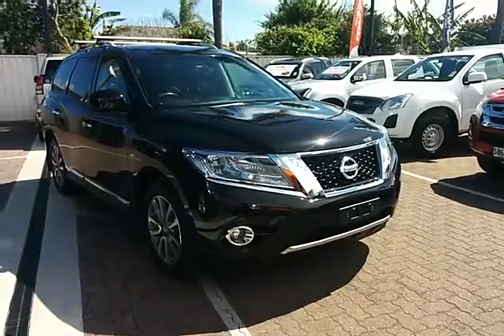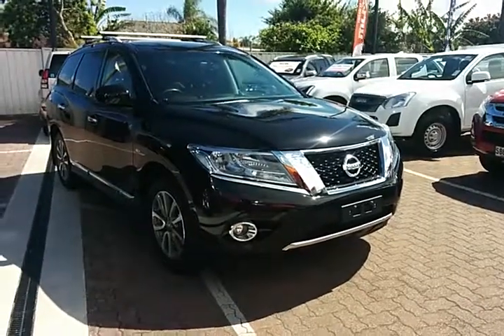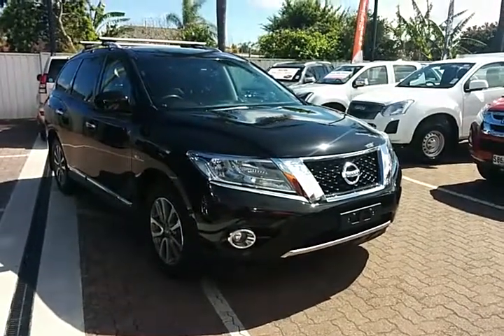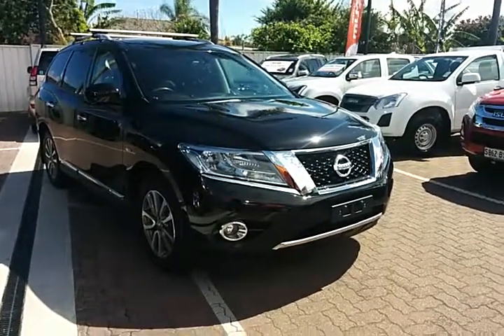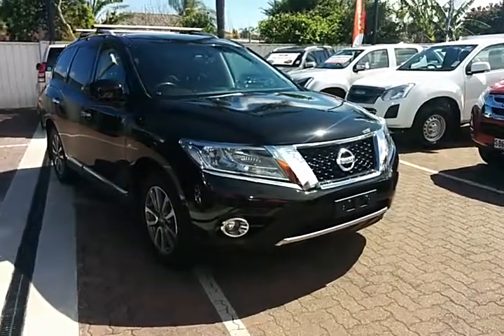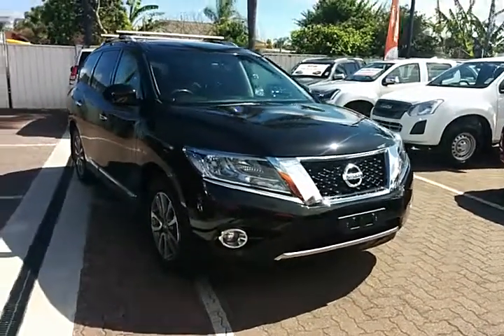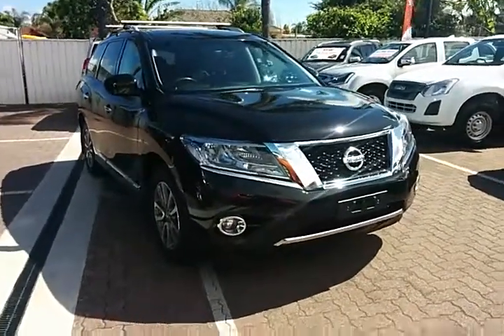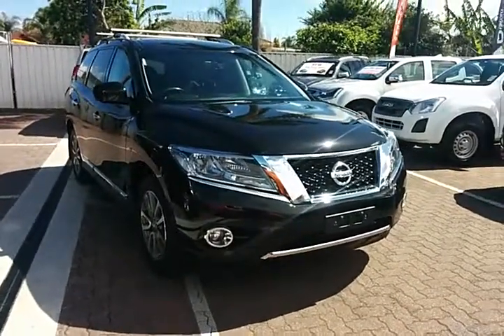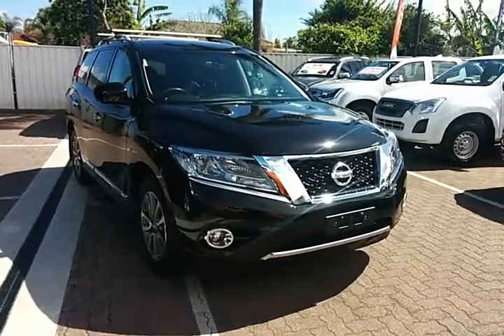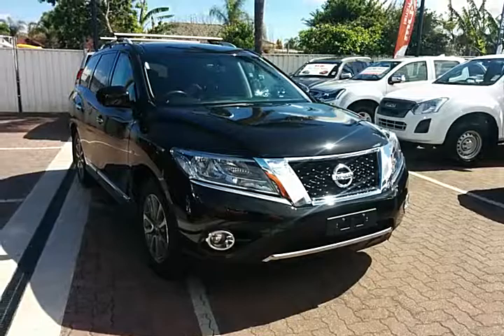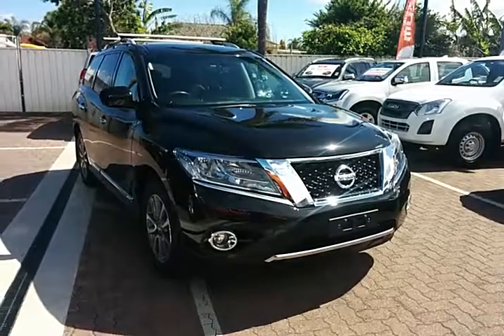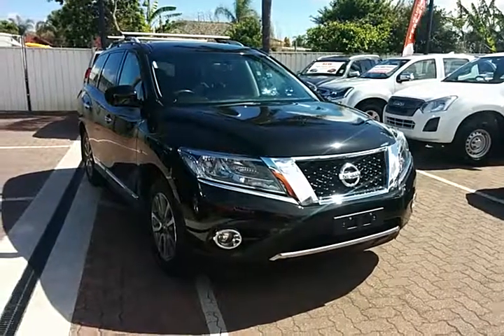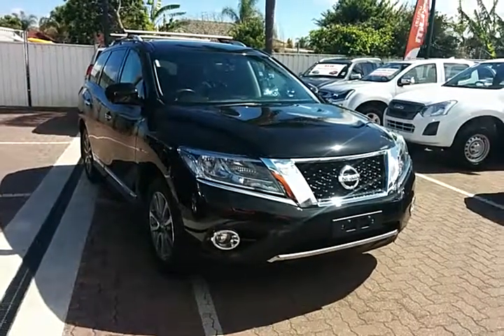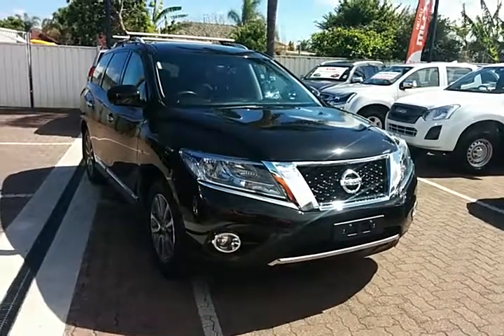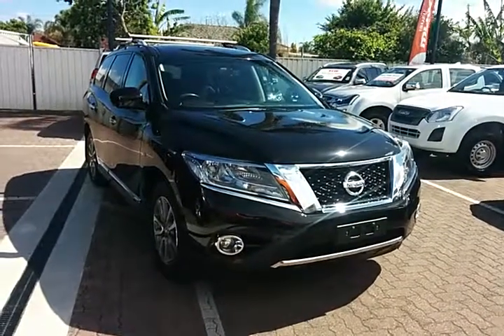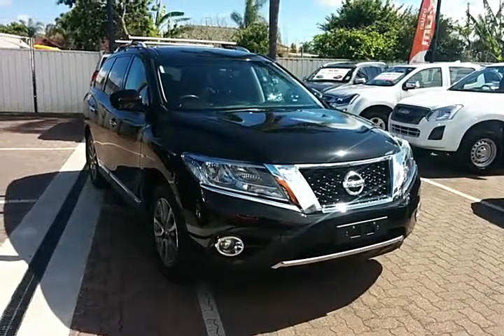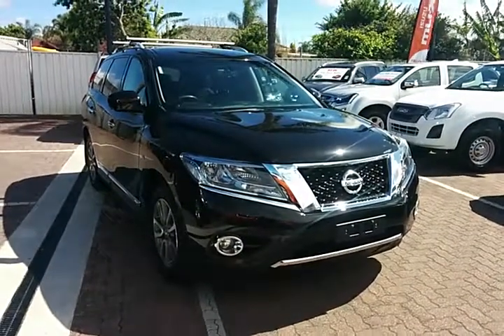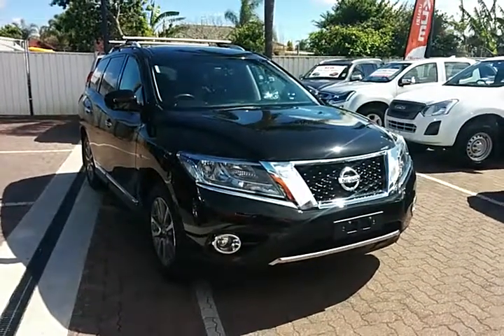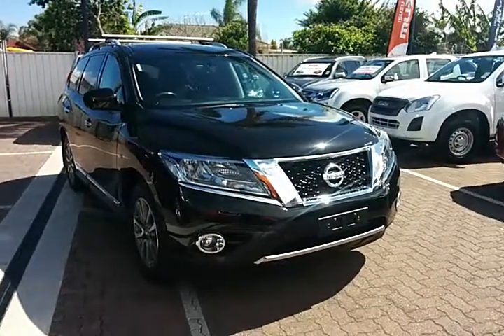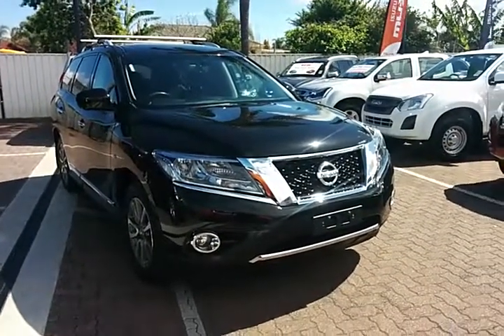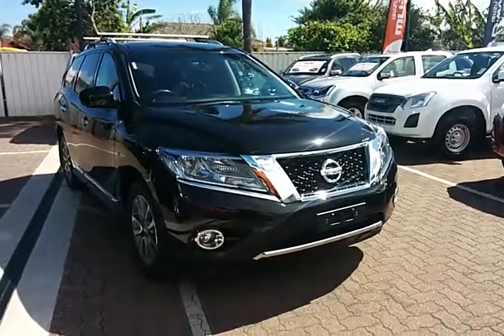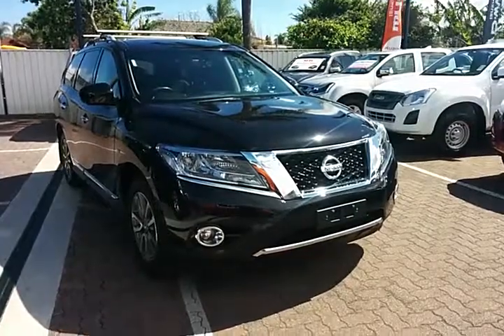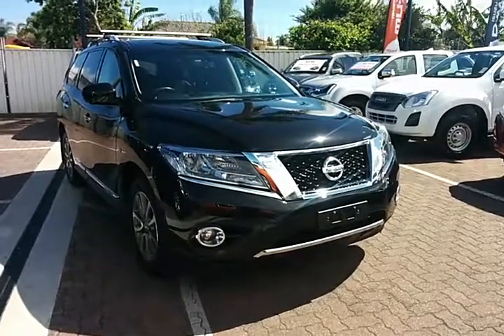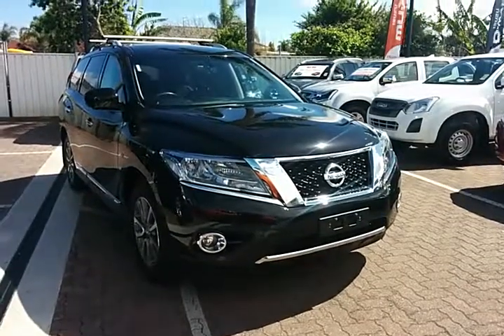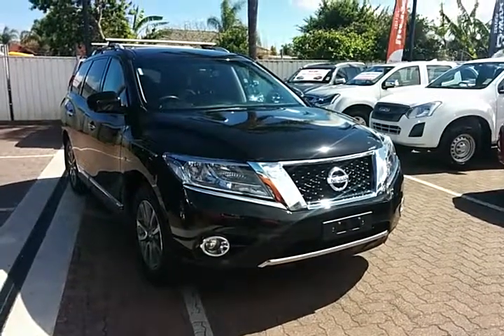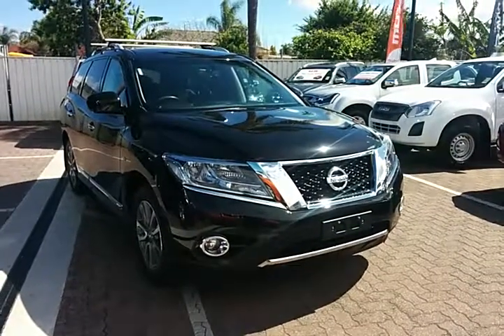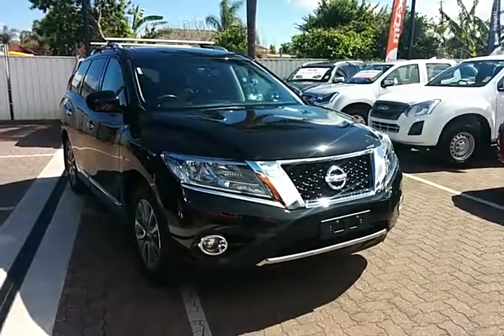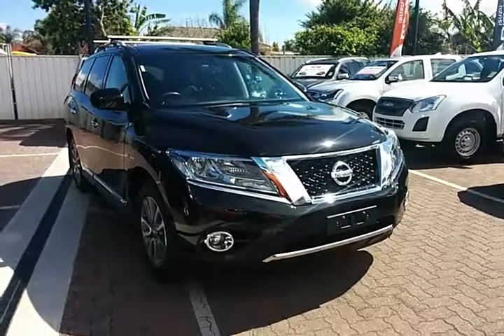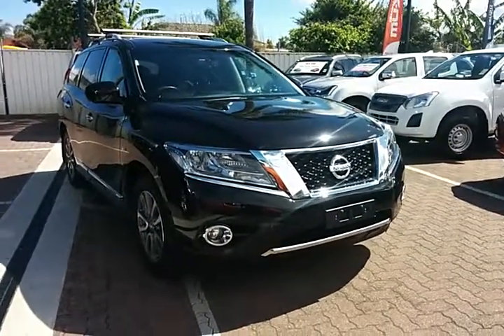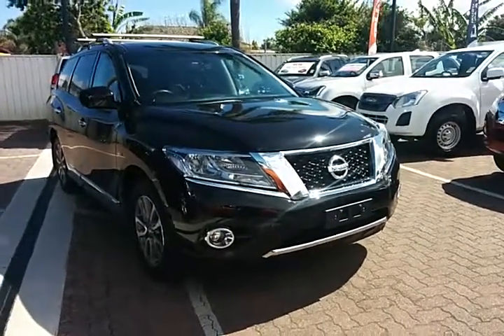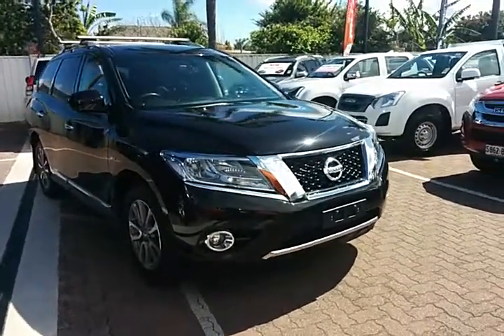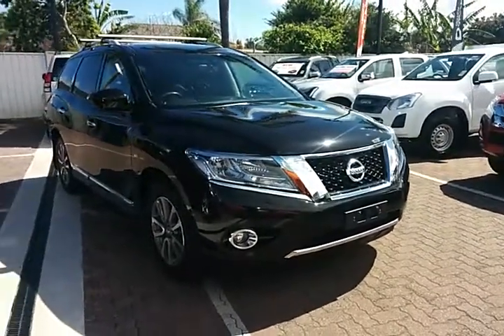G'day Greg, Brian from Wayne Phyllis at Christie's Beach. I spoke to you yesterday regarding this black 2015 Pathfinder STL. Like I said mate, I'd send through a nice virtual video of the actual vehicle so you can have a good look around it and inside of it.